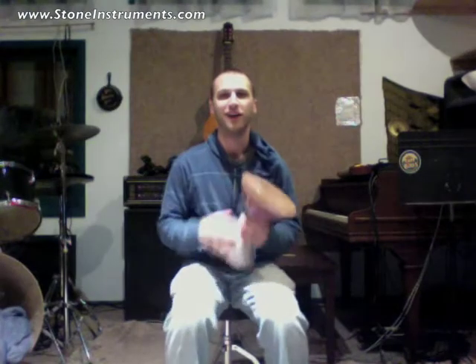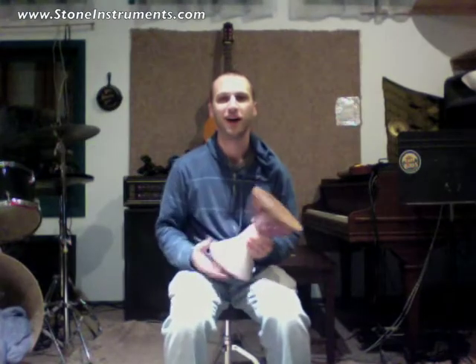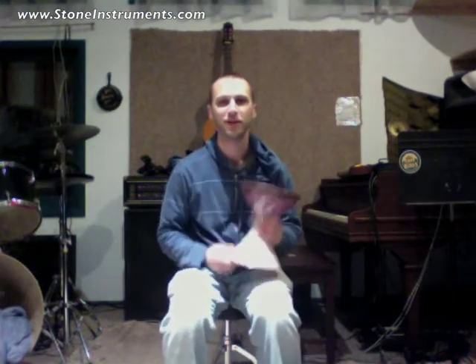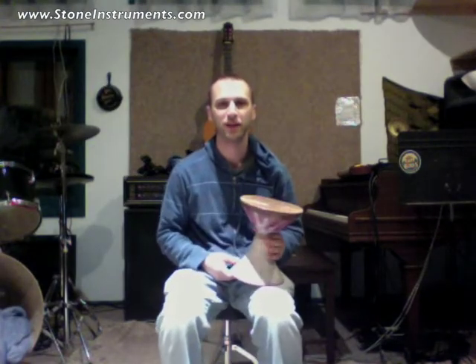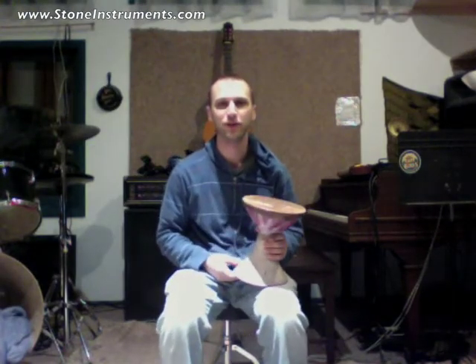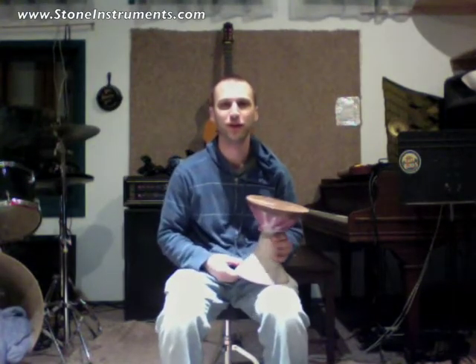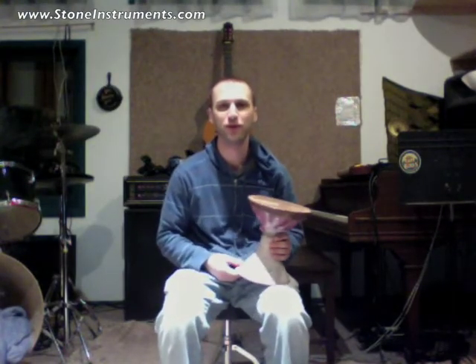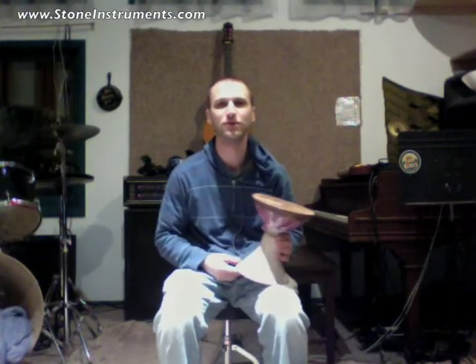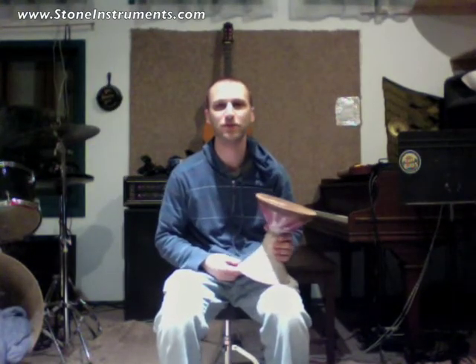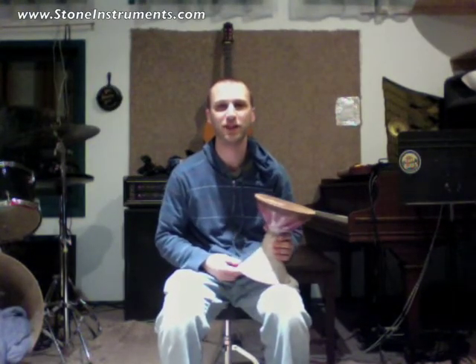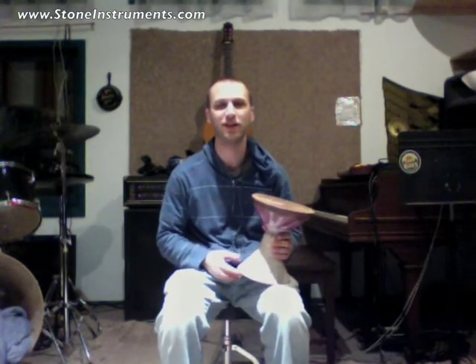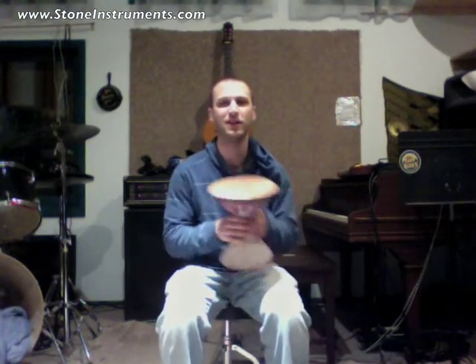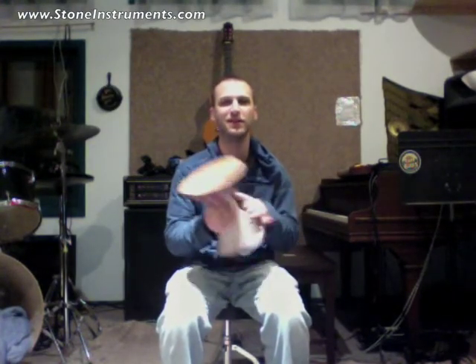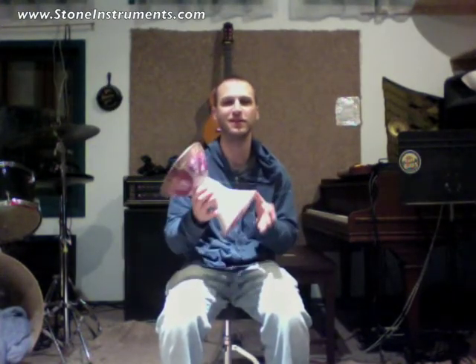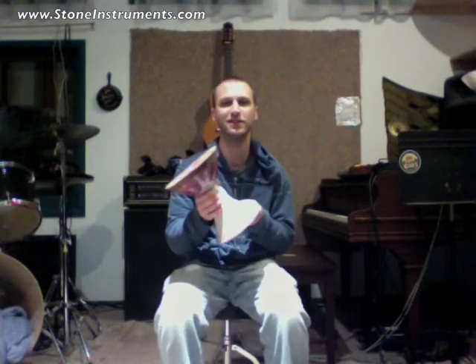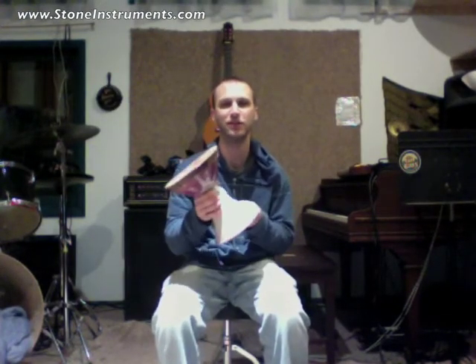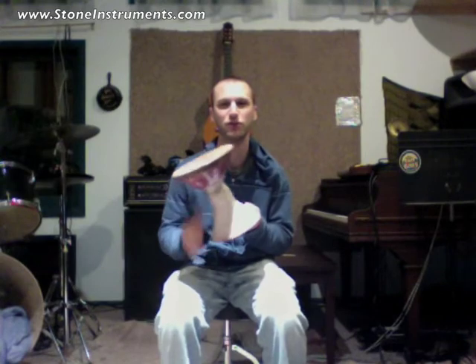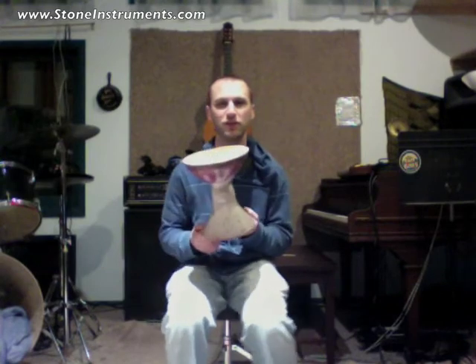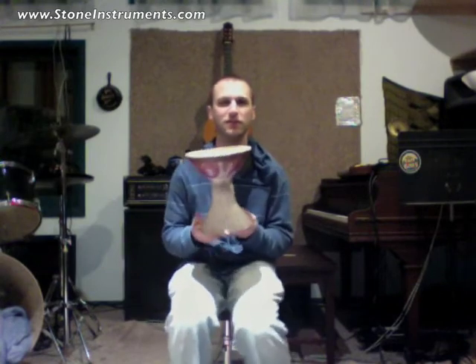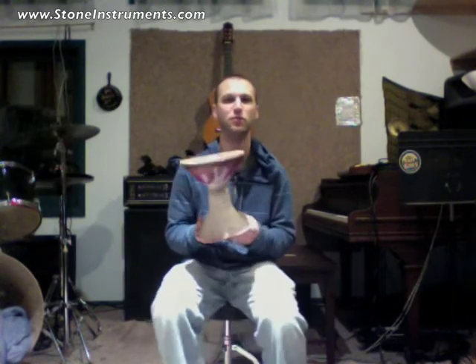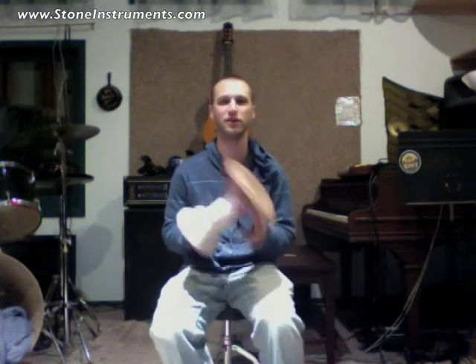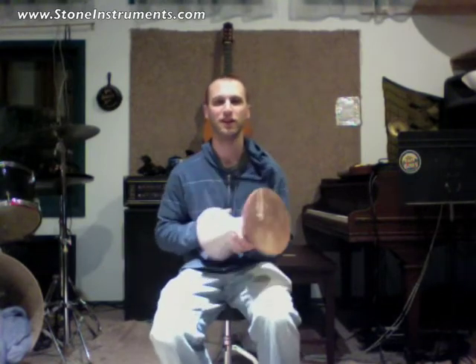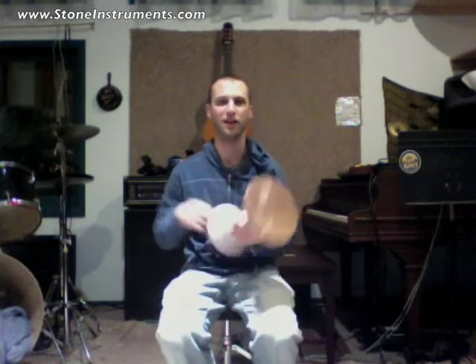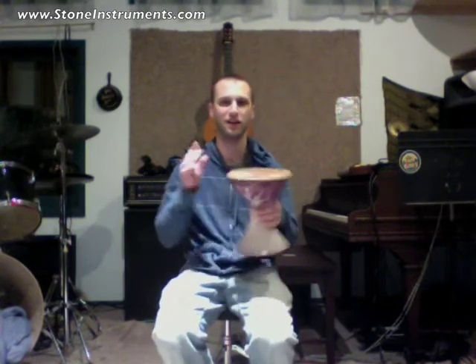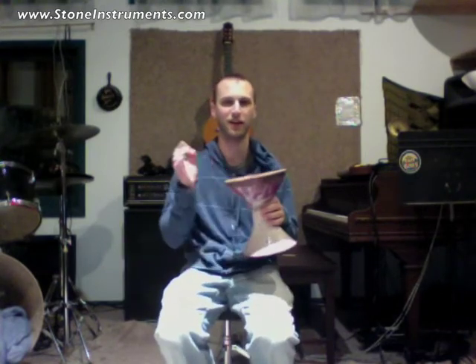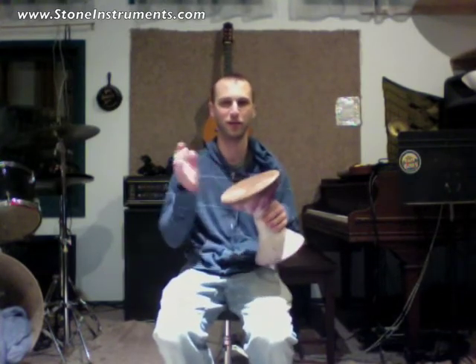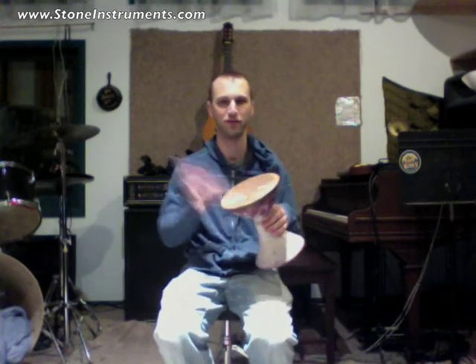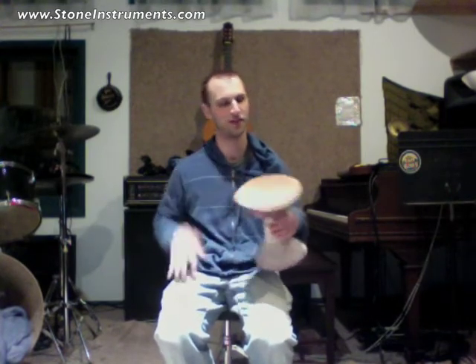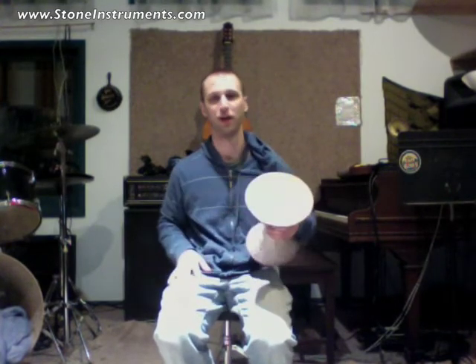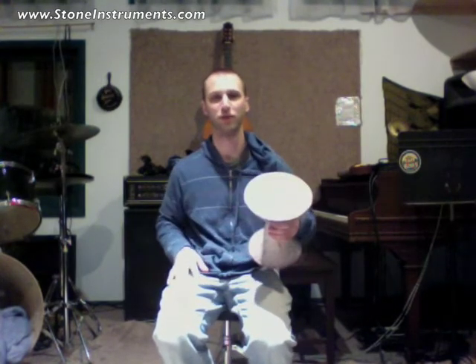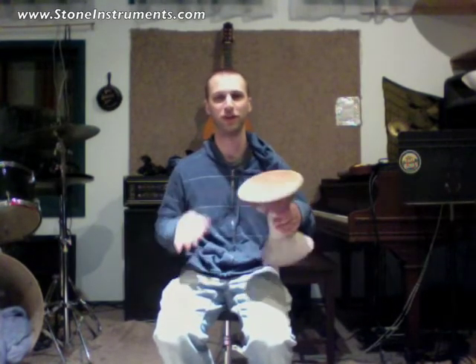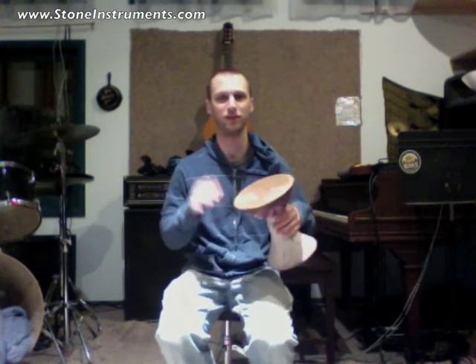Hi, my name is Gabe Turo. Welcome to StoneInstruments.com. This is my new Crimson Doombeck. I am a really big fan of this drum.